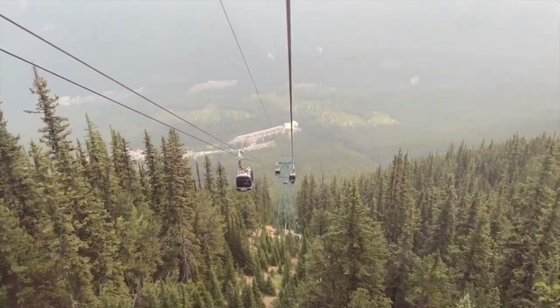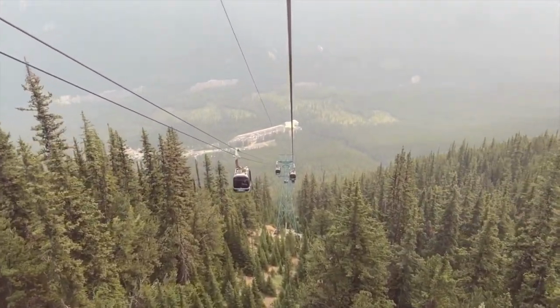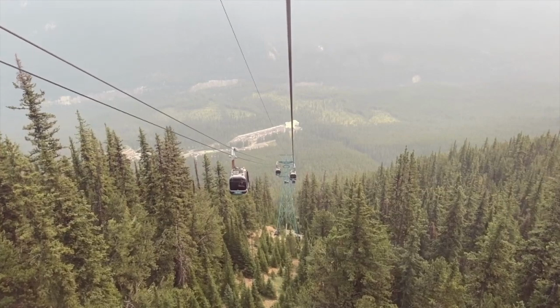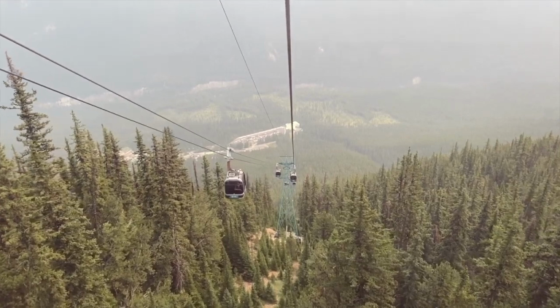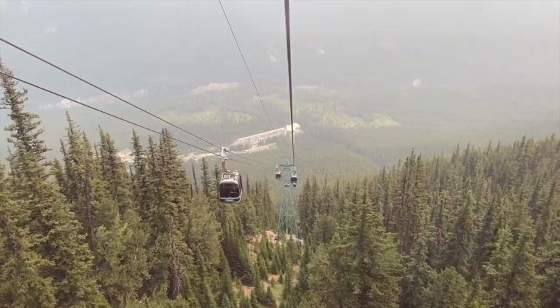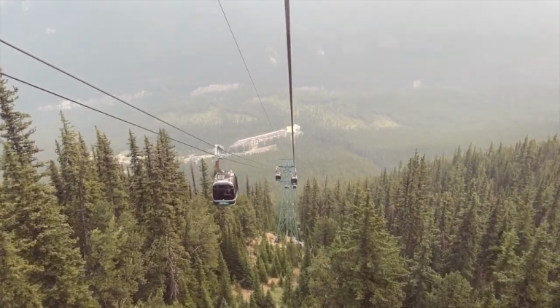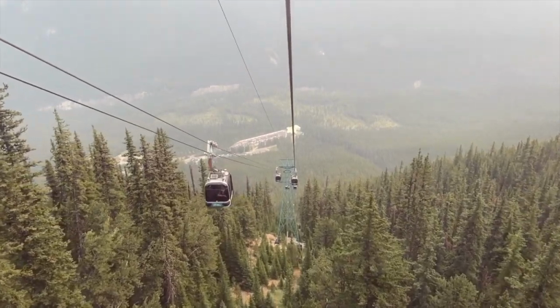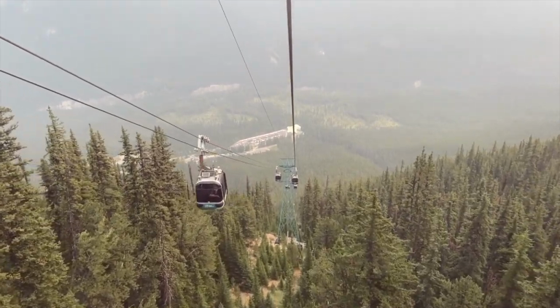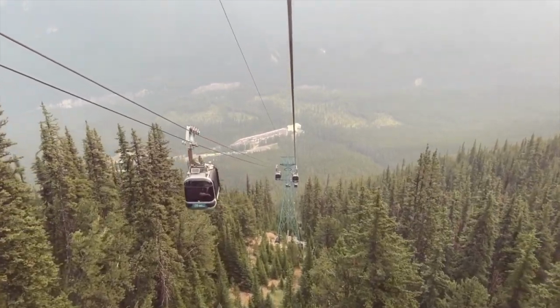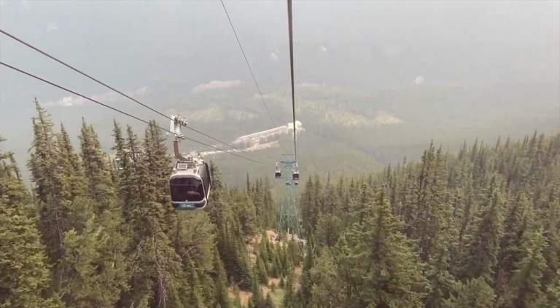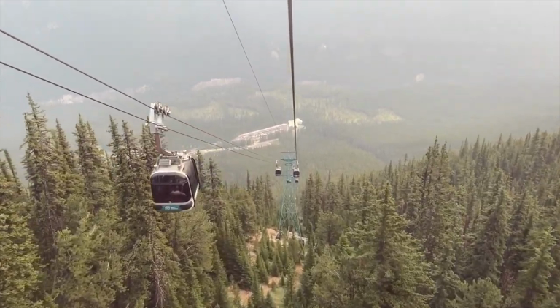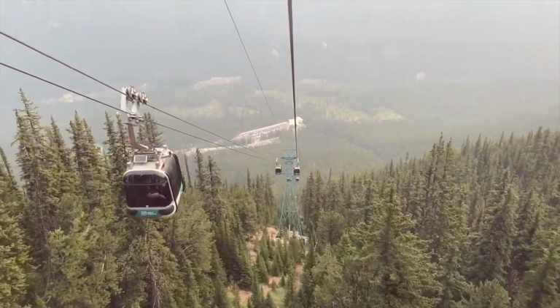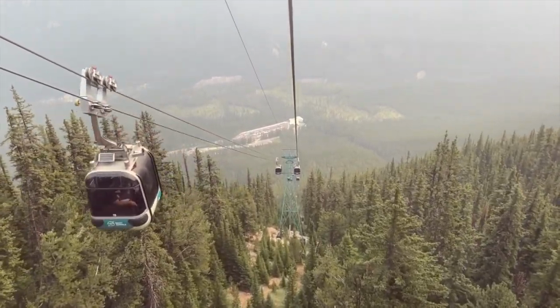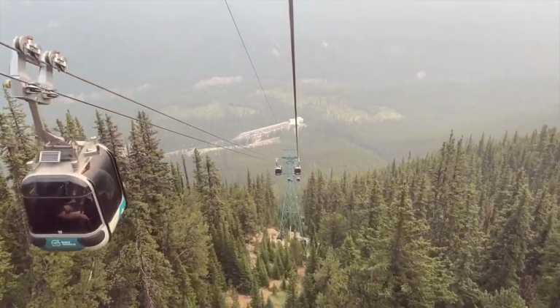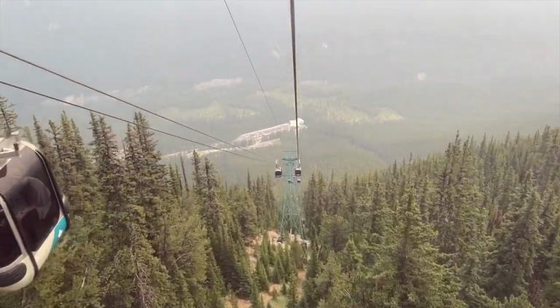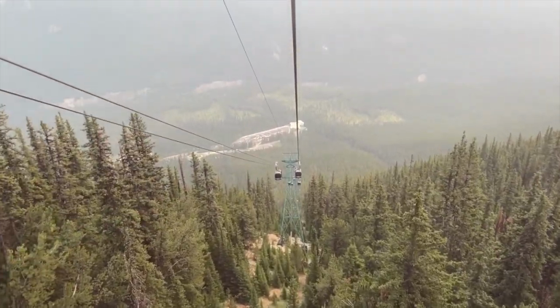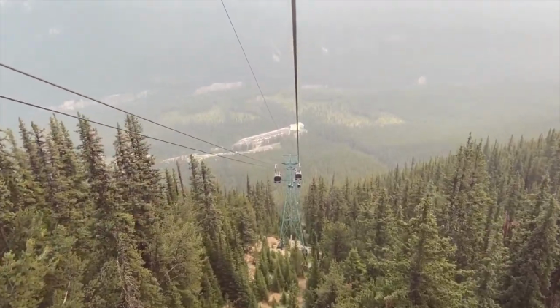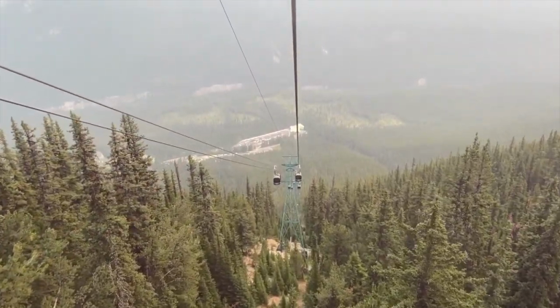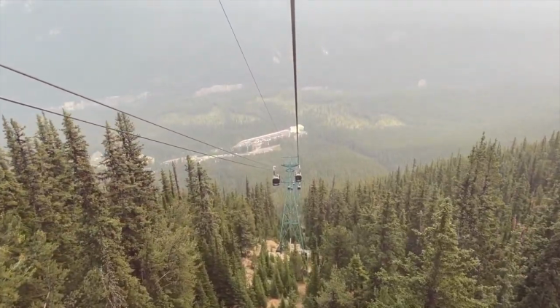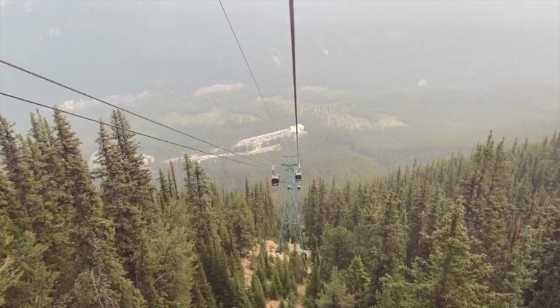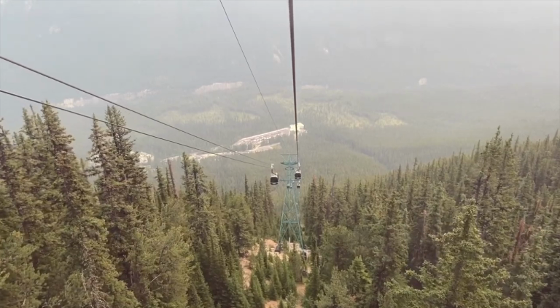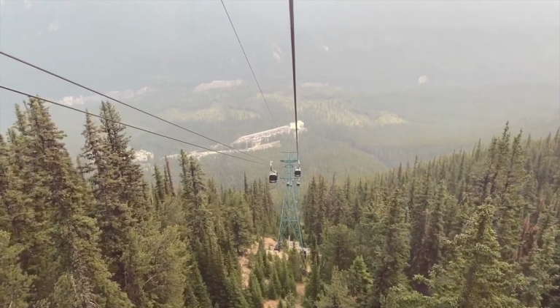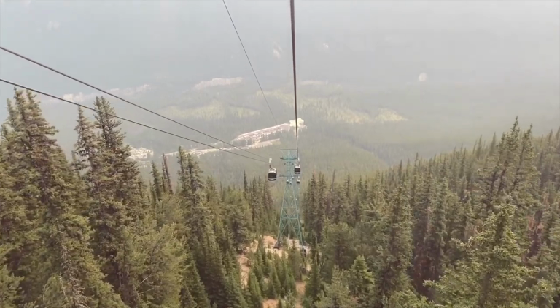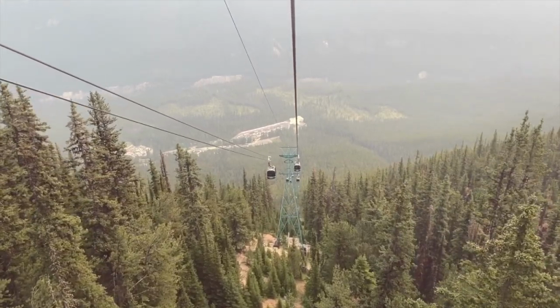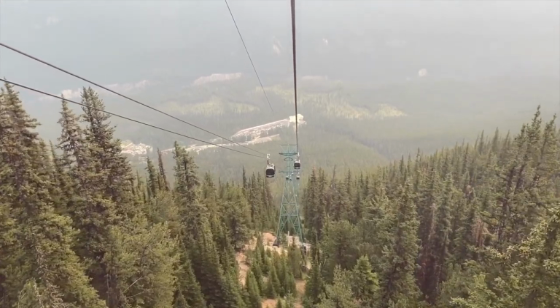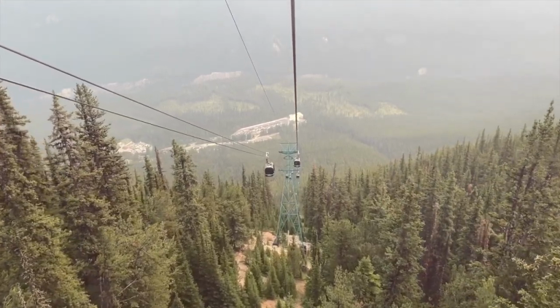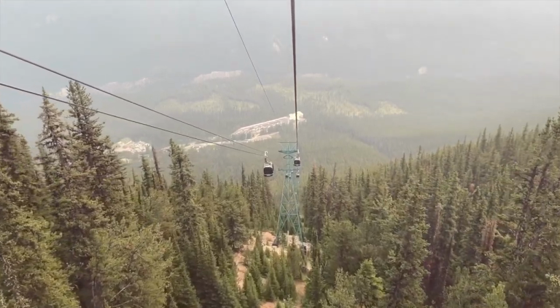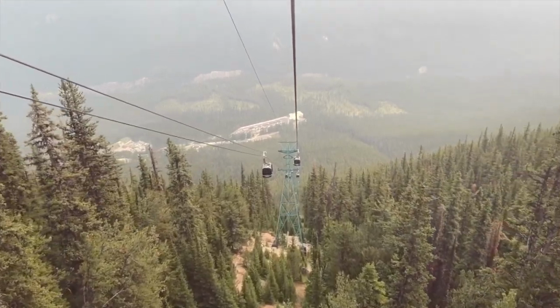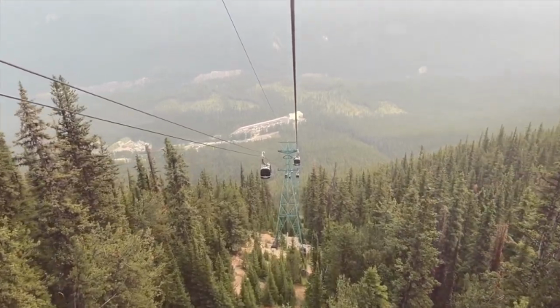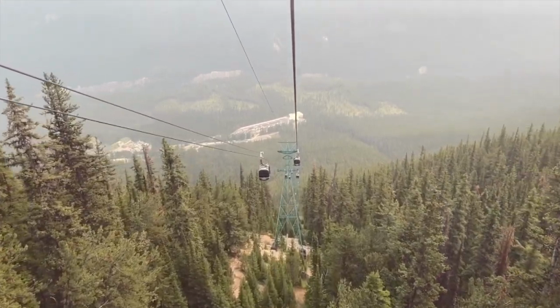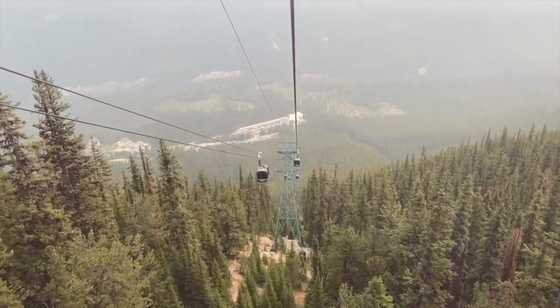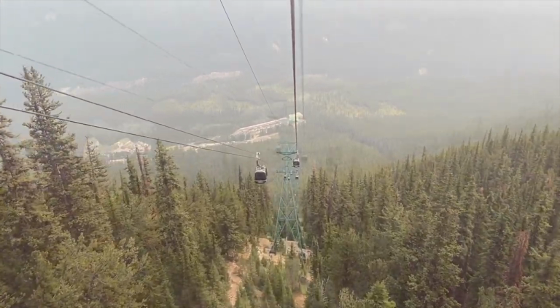It was a blast to see Banff from above and float up the side of a mountain. It is a little pricey, but definitely worth it in the end.